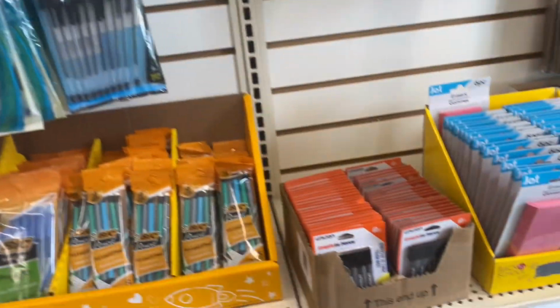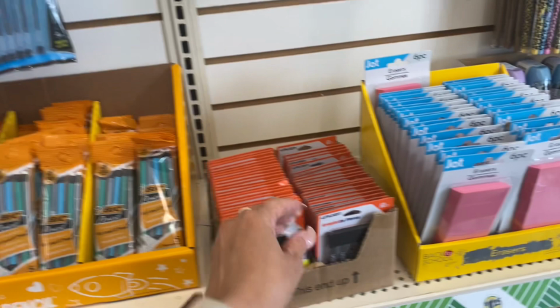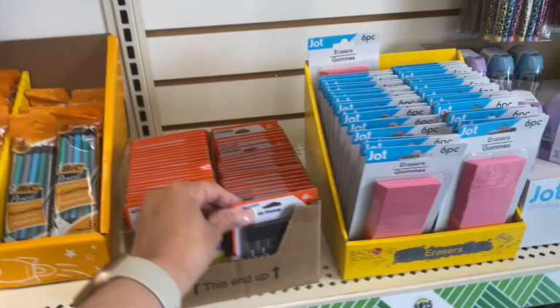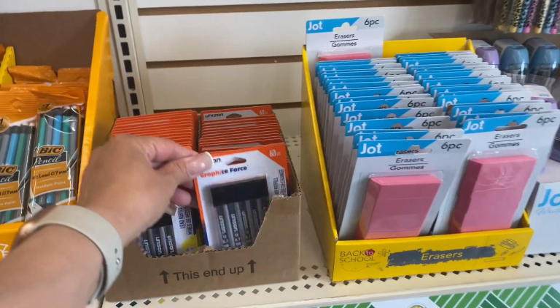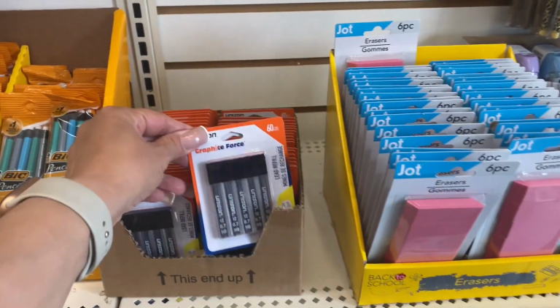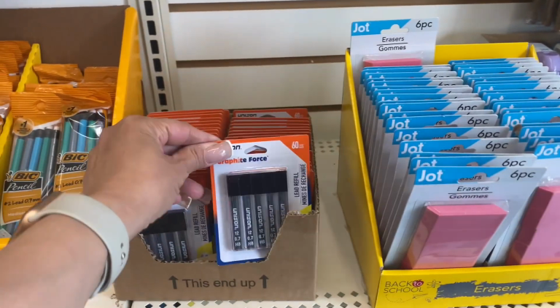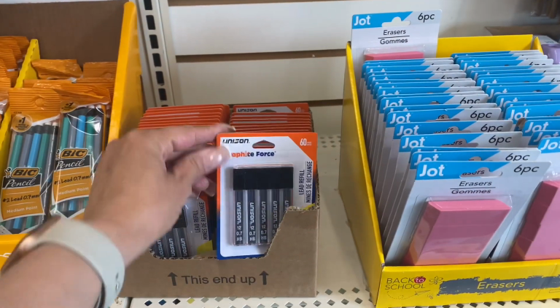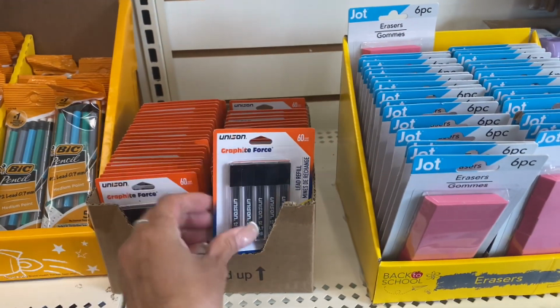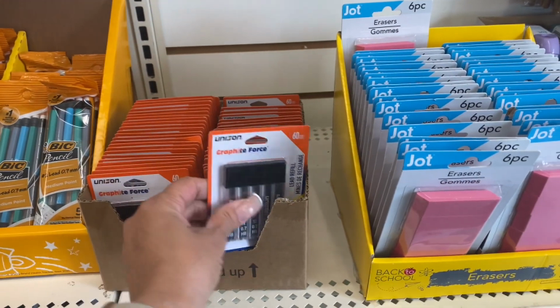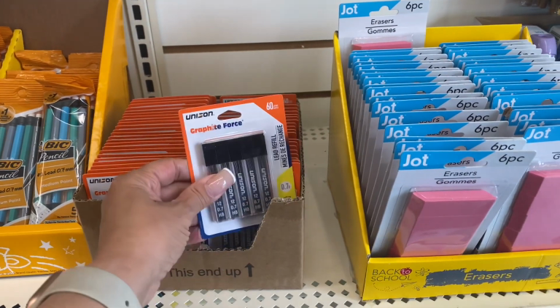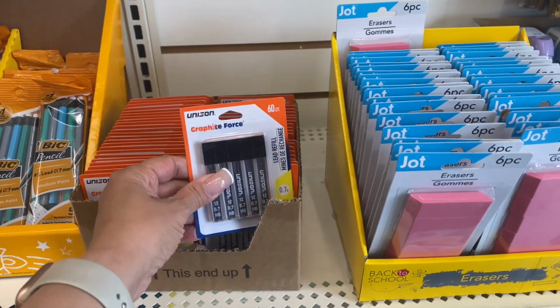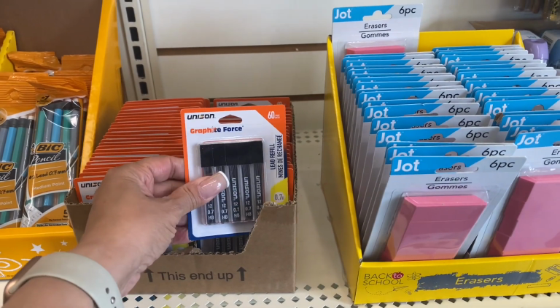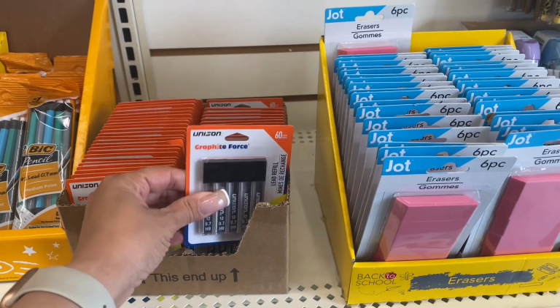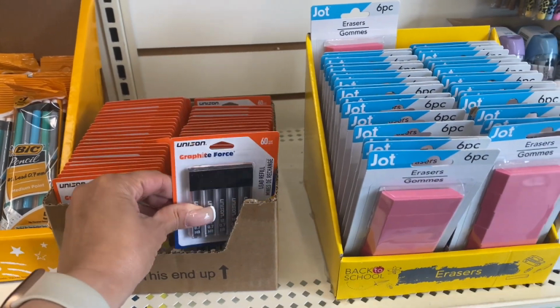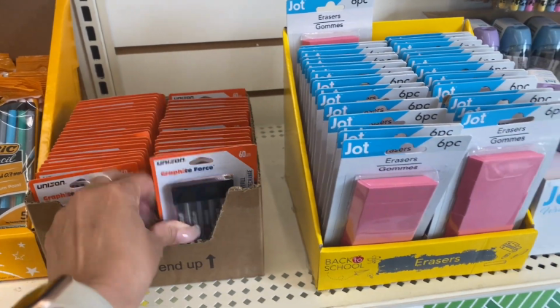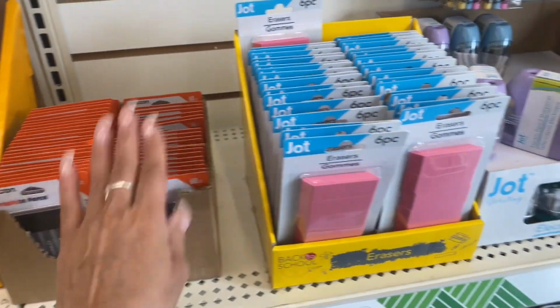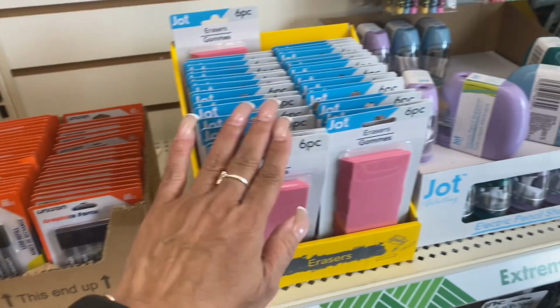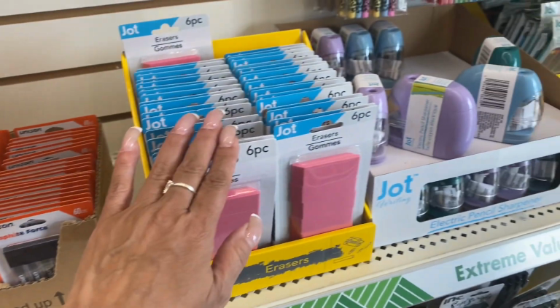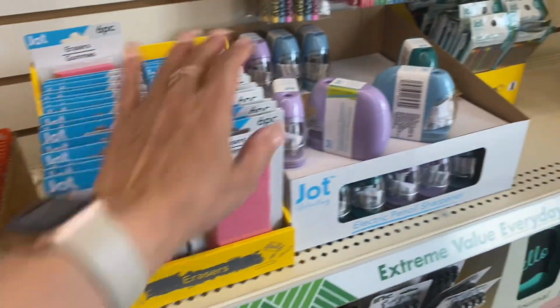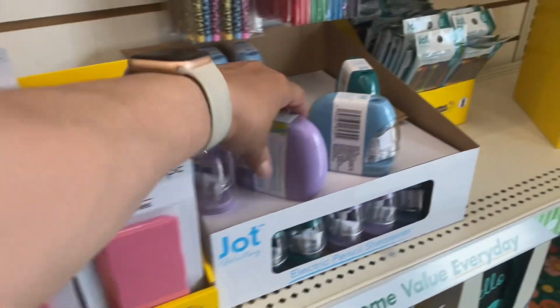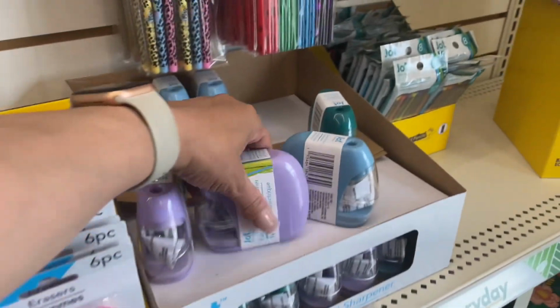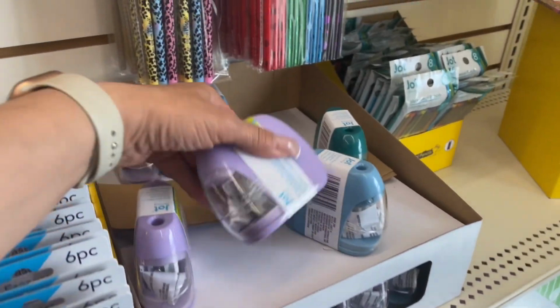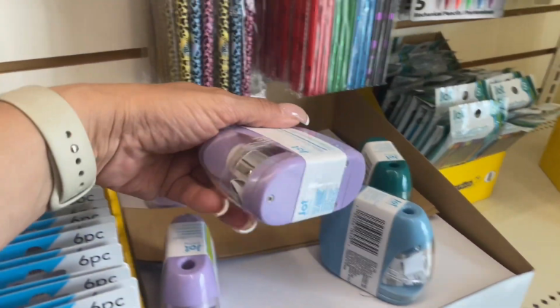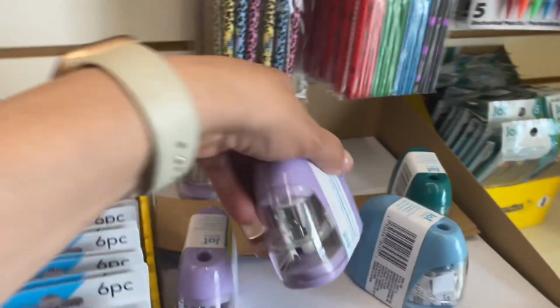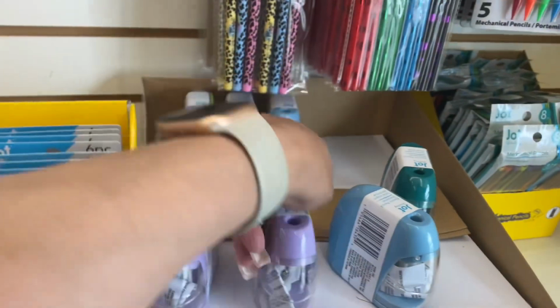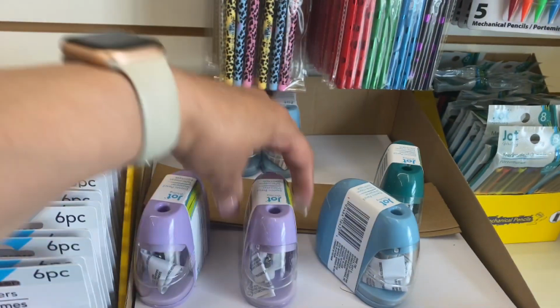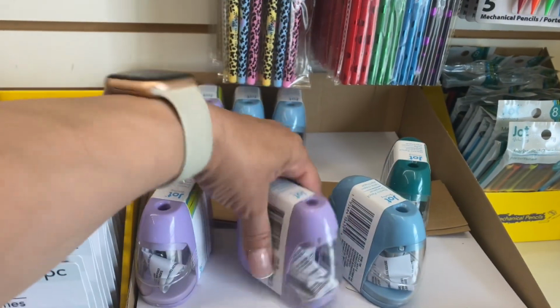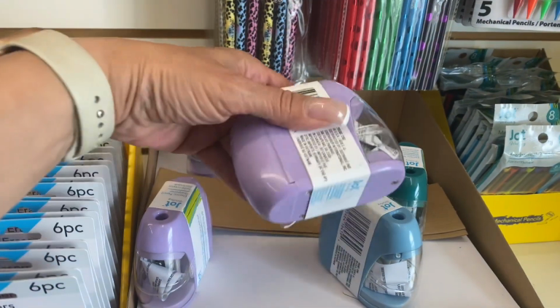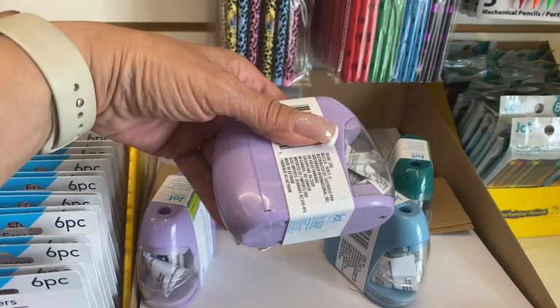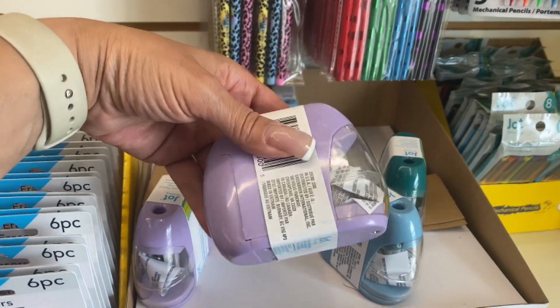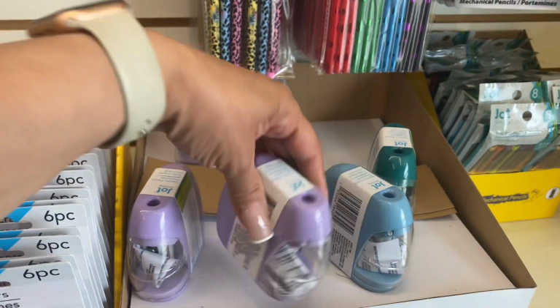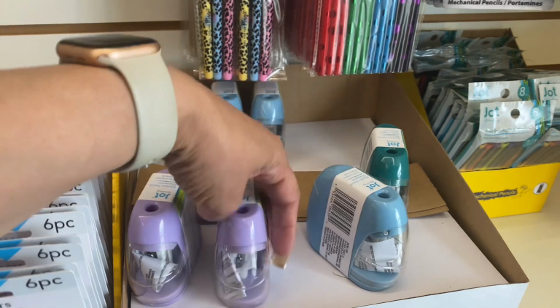Here are the lead refills, here are the erasers, and these are the sharpeners. These look a little bit different than last year — hopefully these are a little bit better quality.